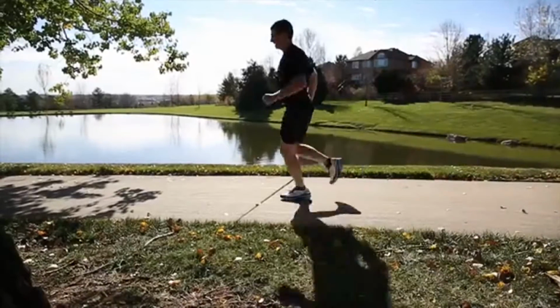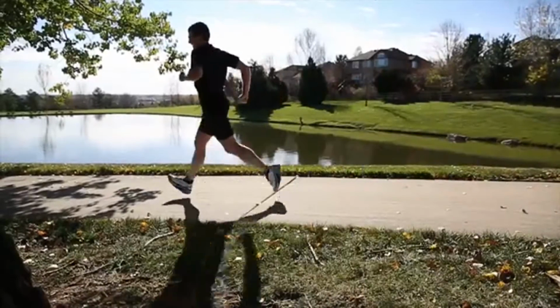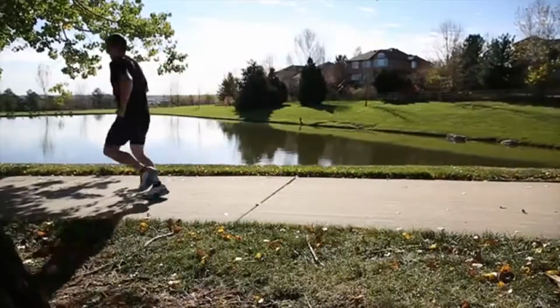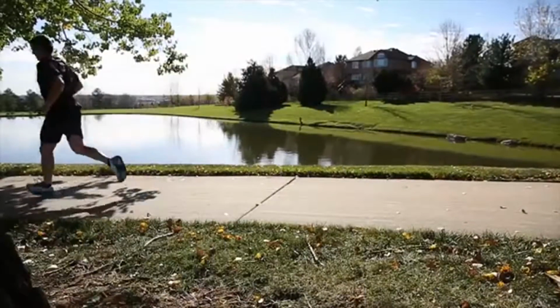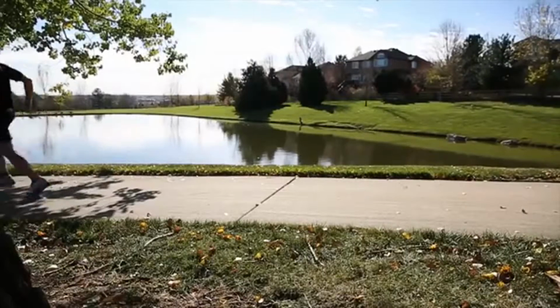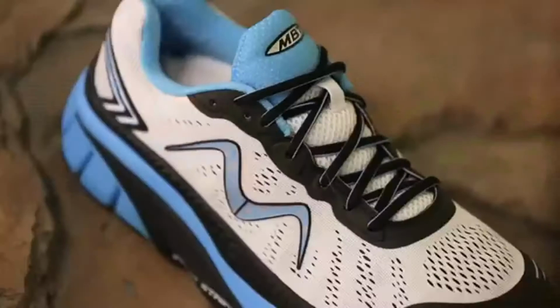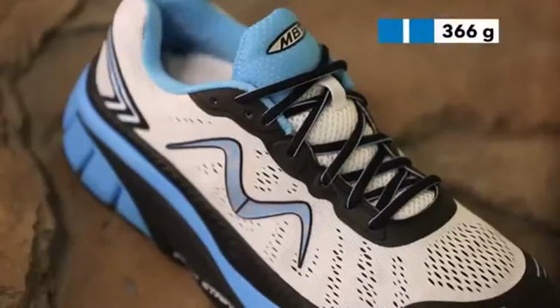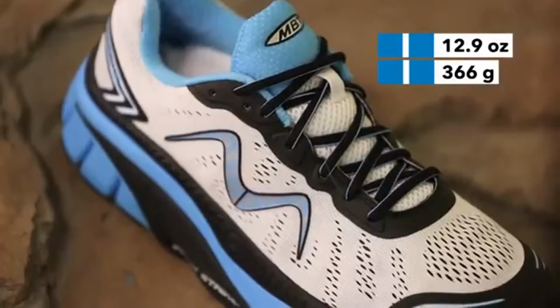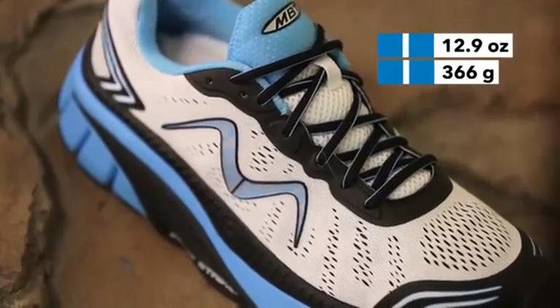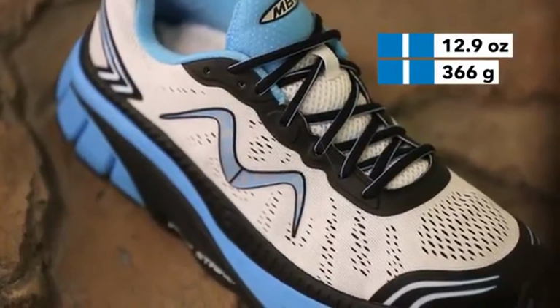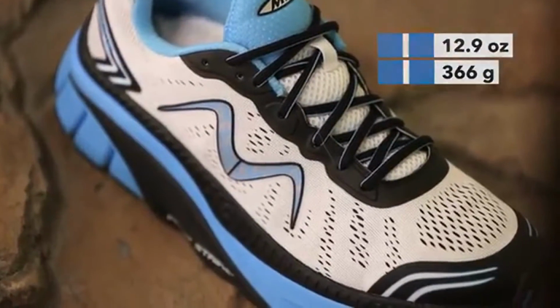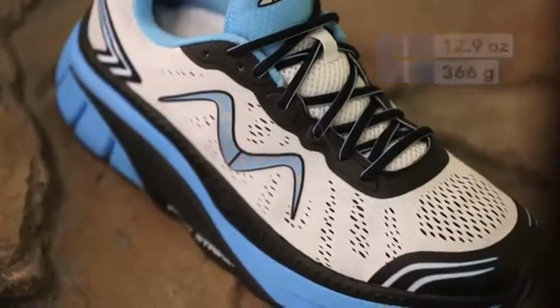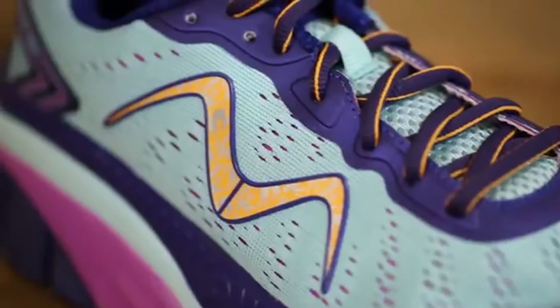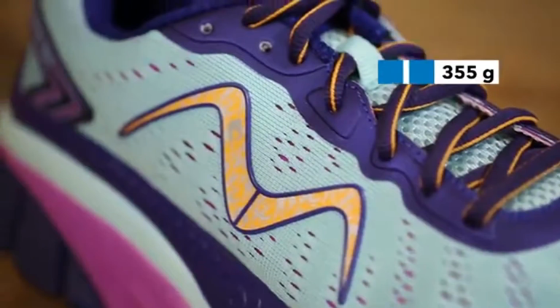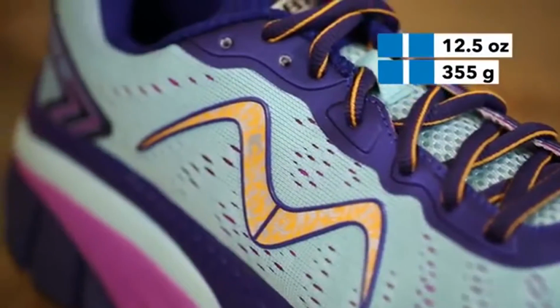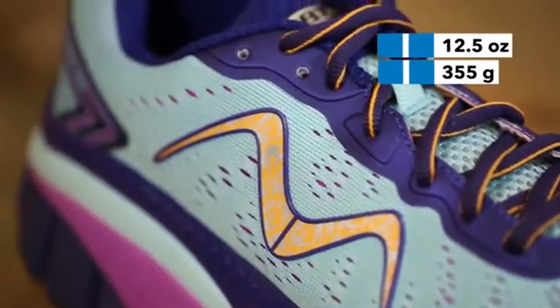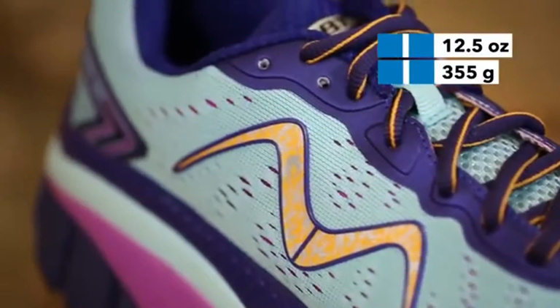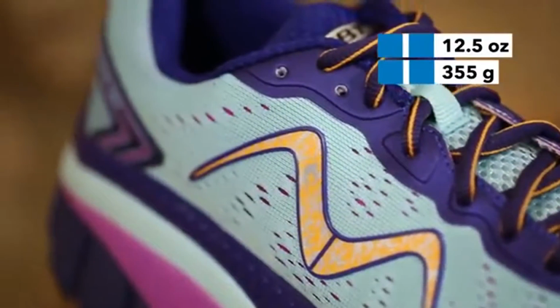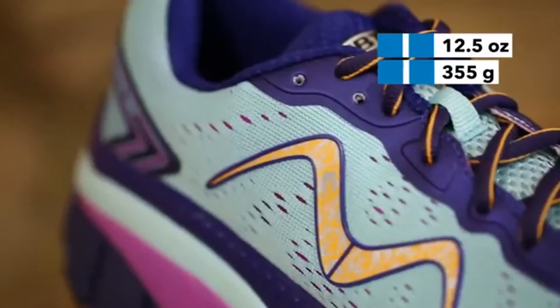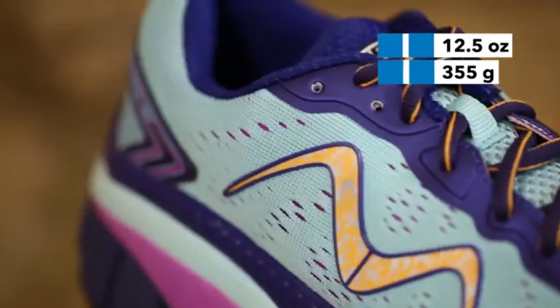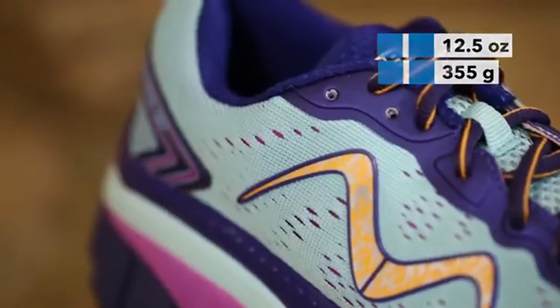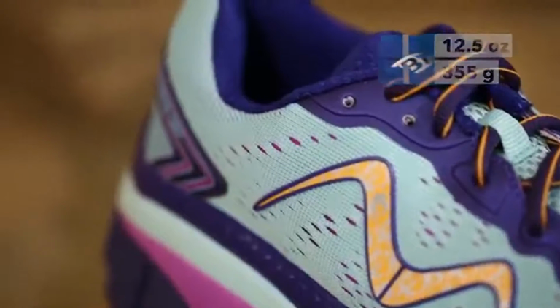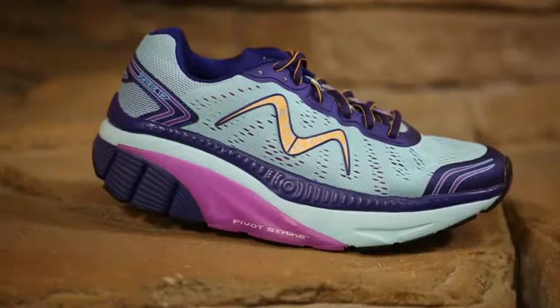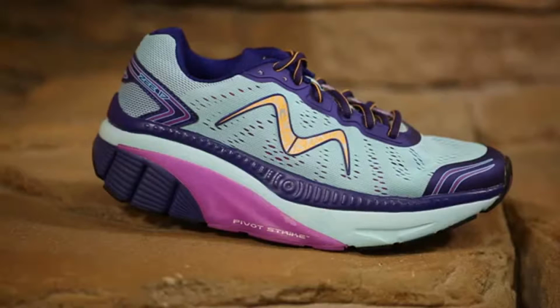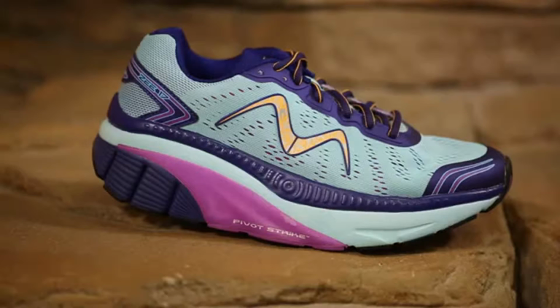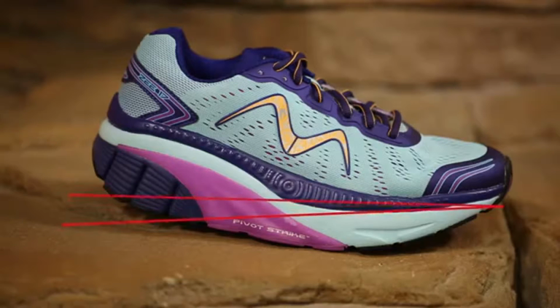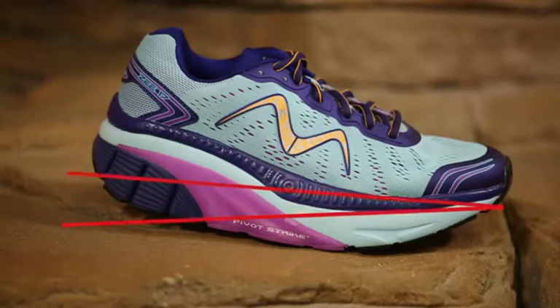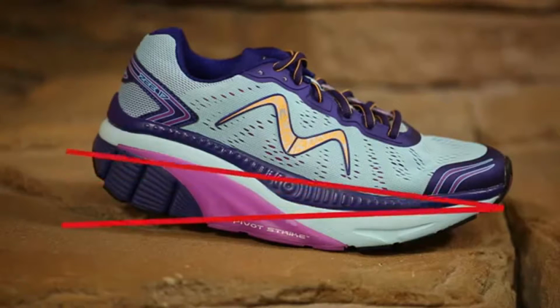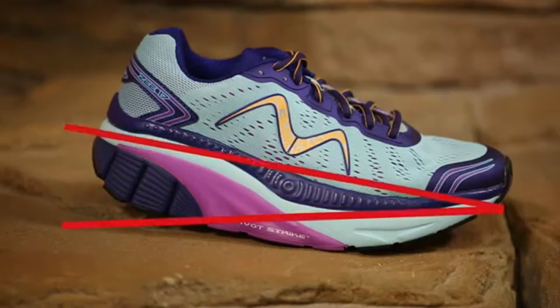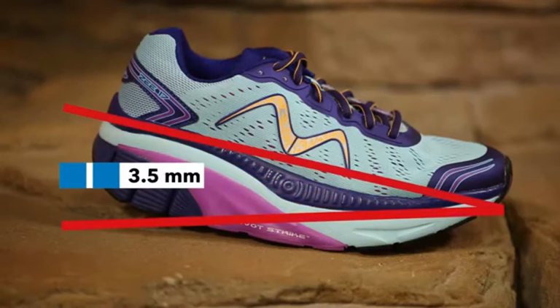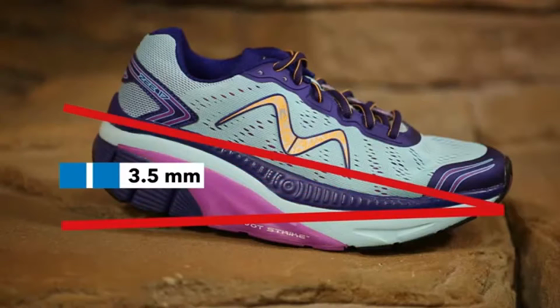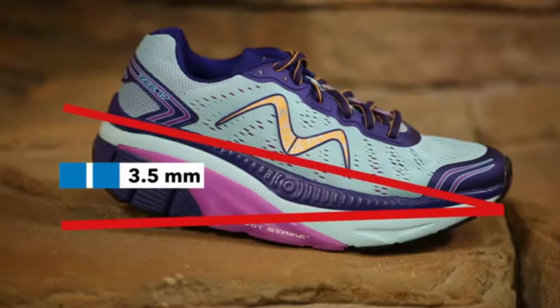The Z17 weighs in at 12.9 ounces for men and 12.5 ounces for women. The model also offers a 3.5 mm heel to toe offset.